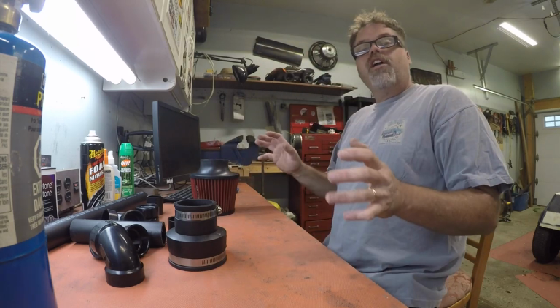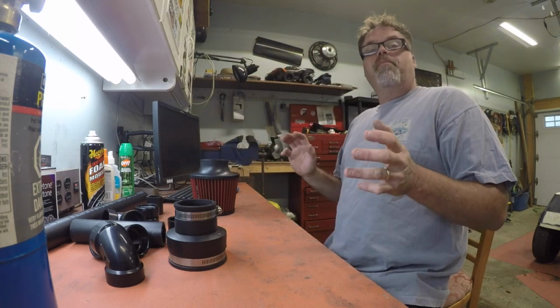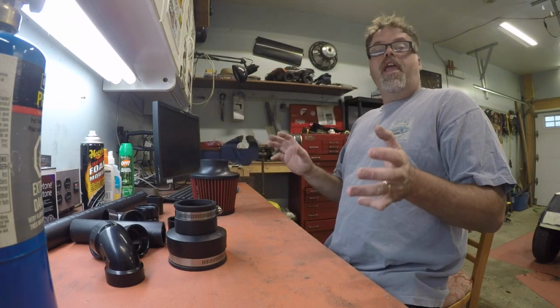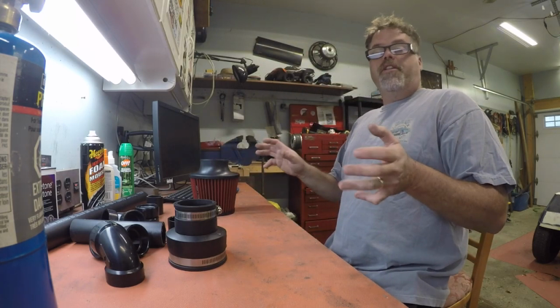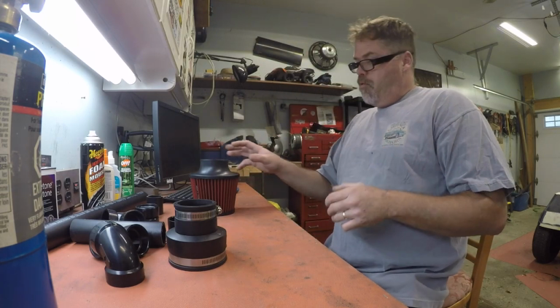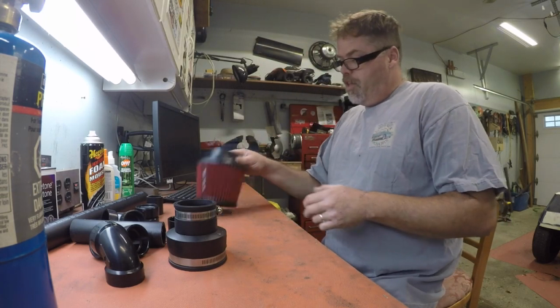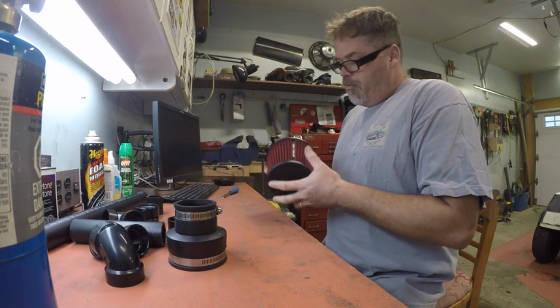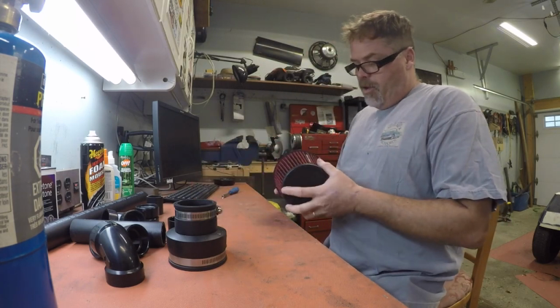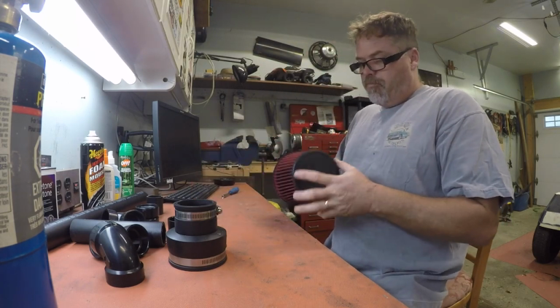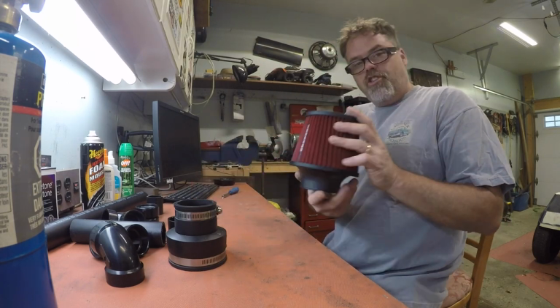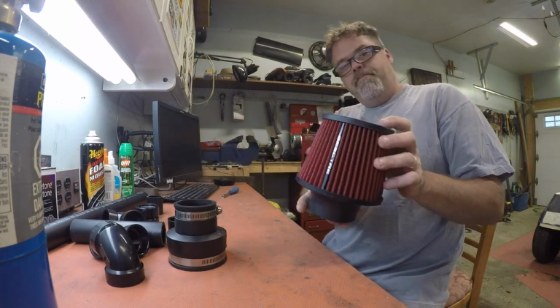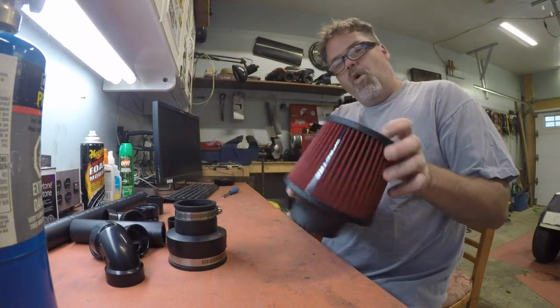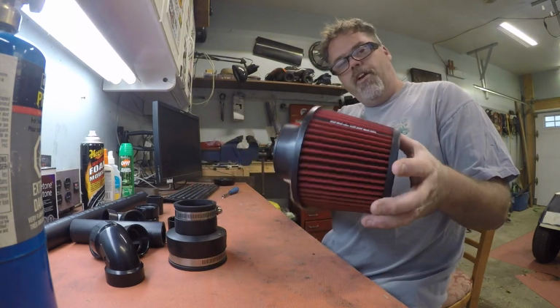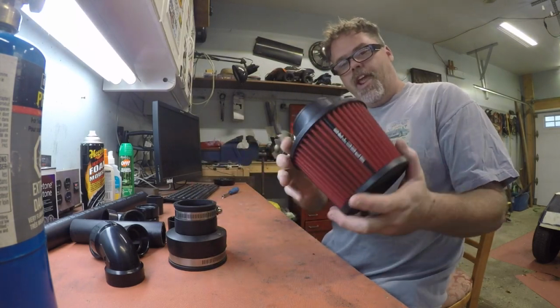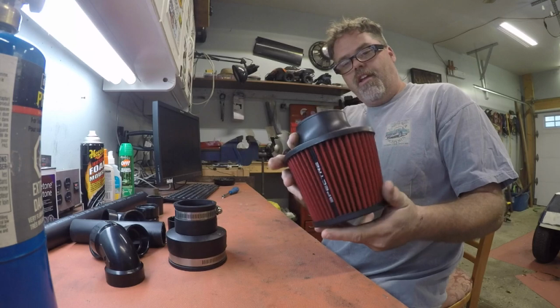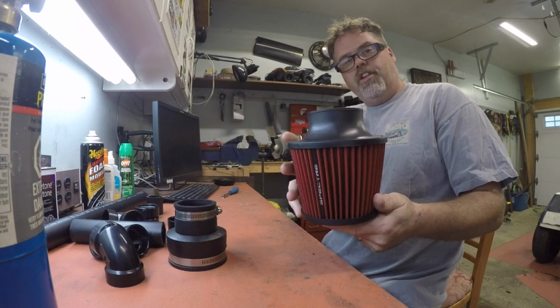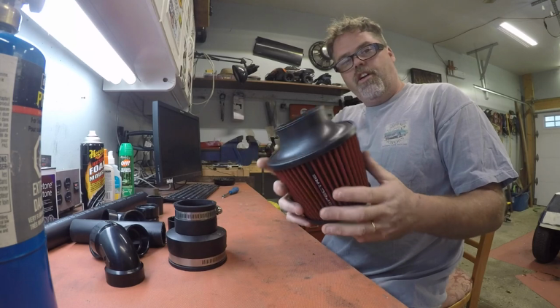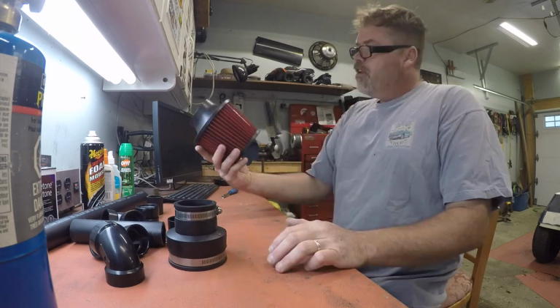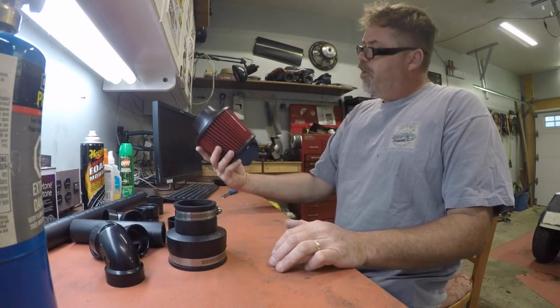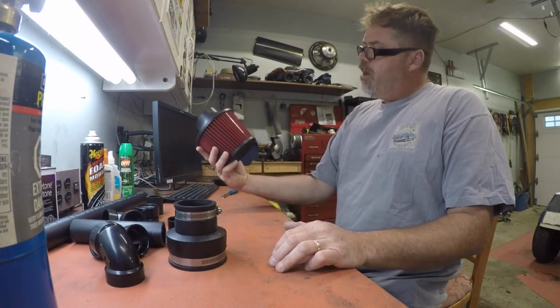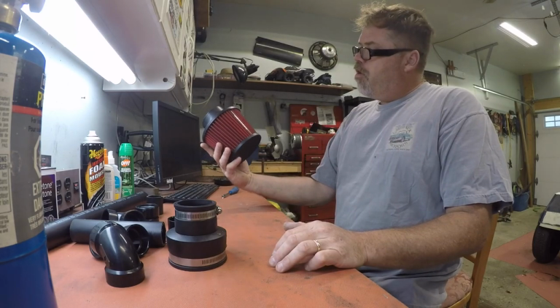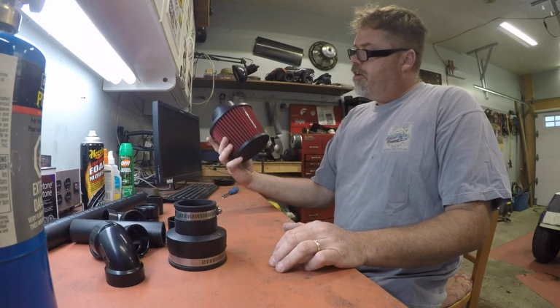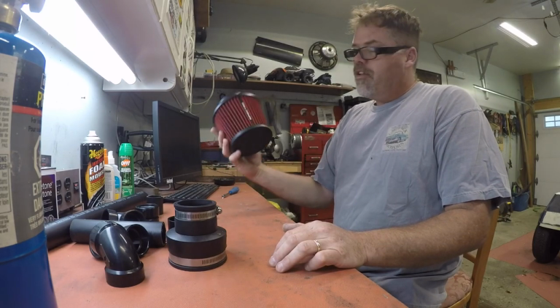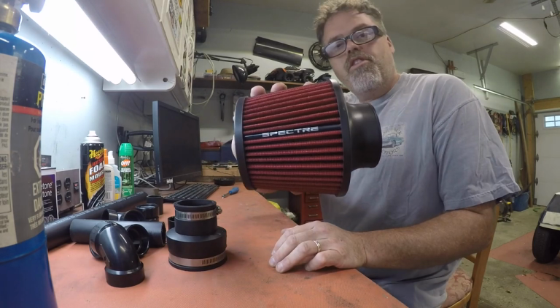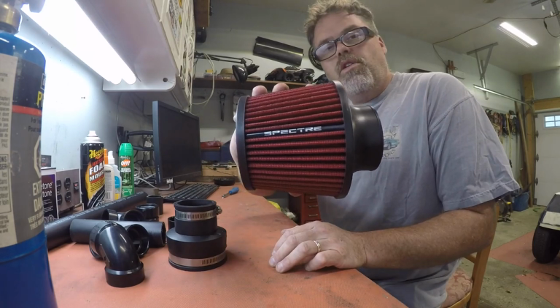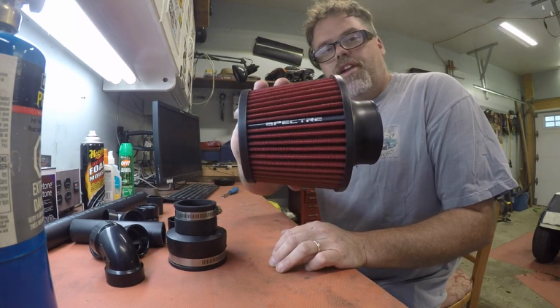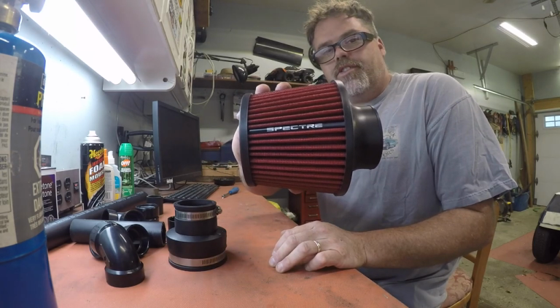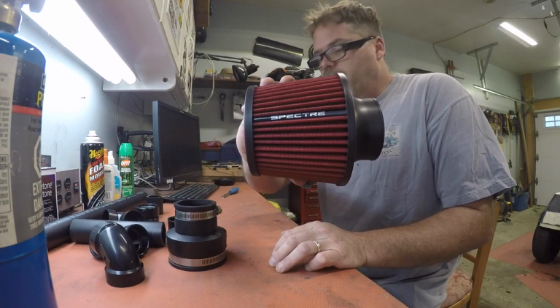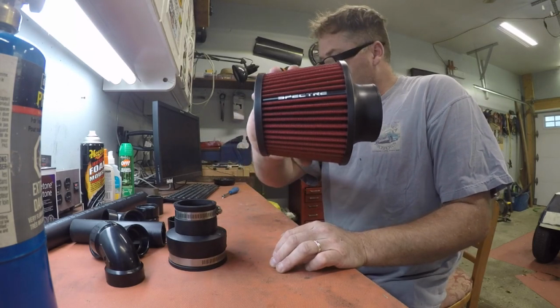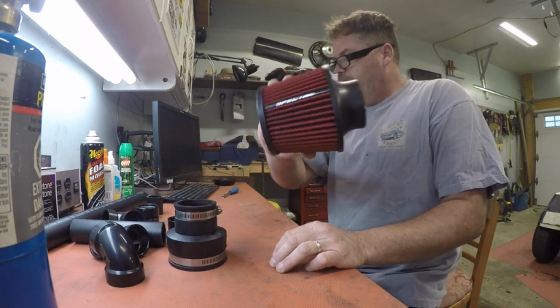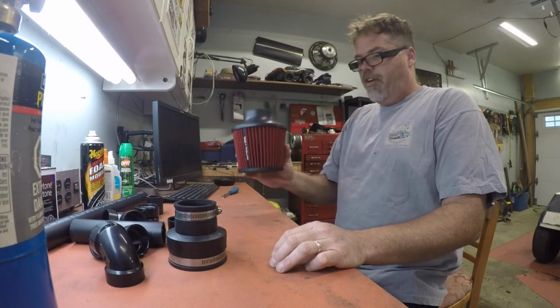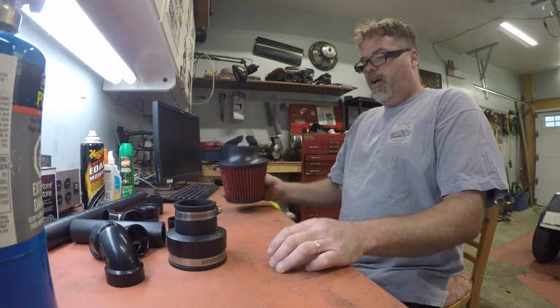Talk about big air intake boys. We got the old Spectrum cold air intake filter. Don't forget, if you want yours, go see Go Golf and Accessories boys. We'll get you fixed up.